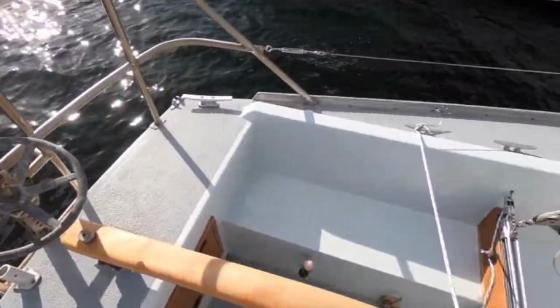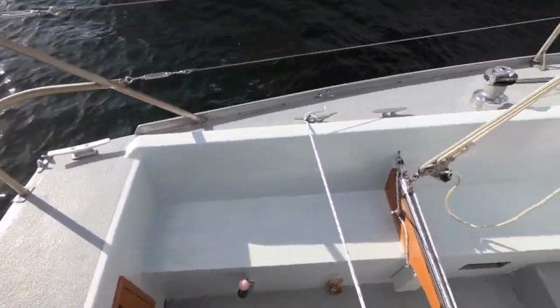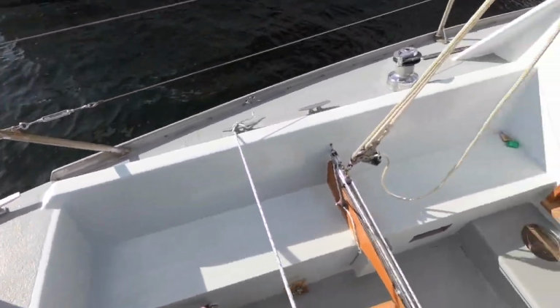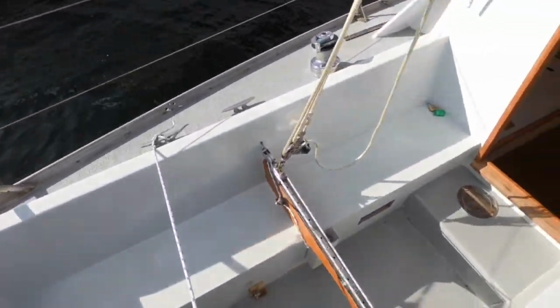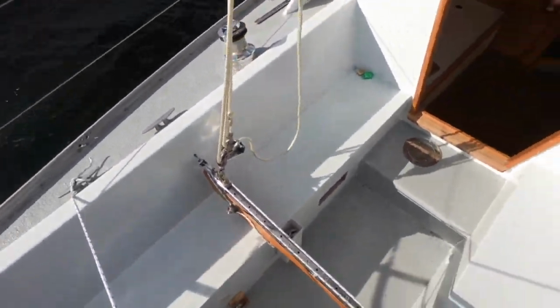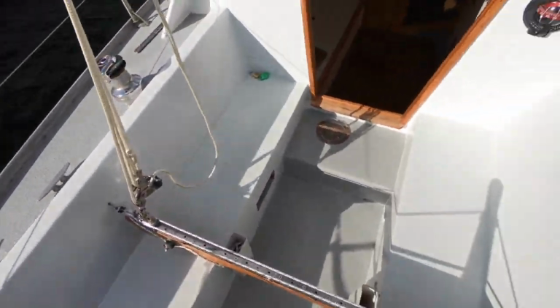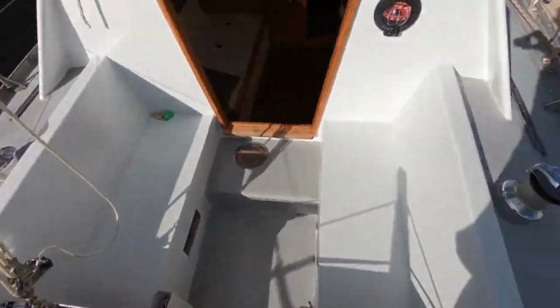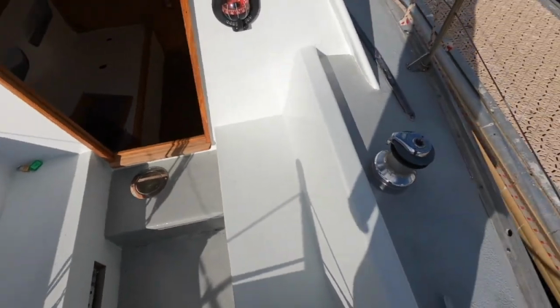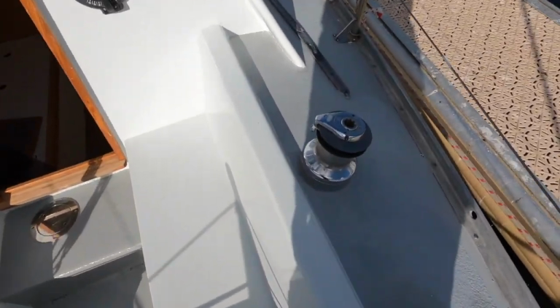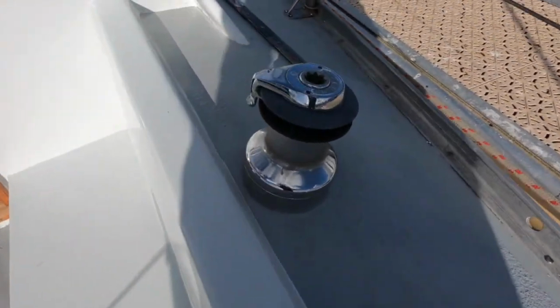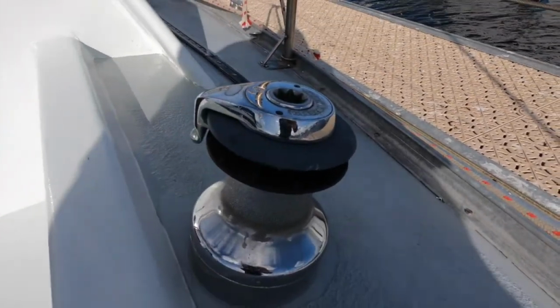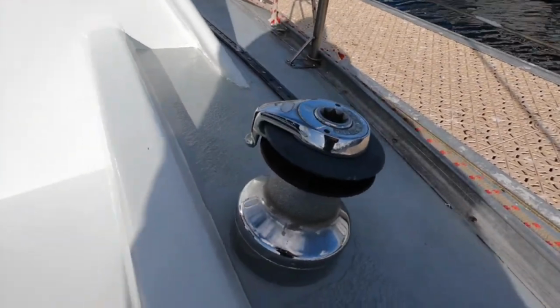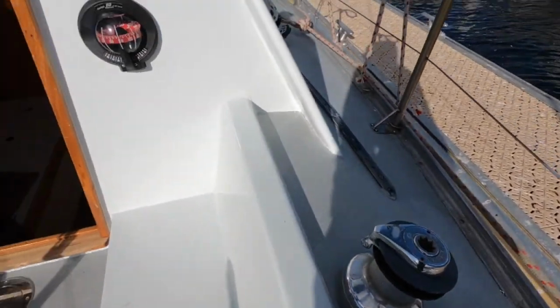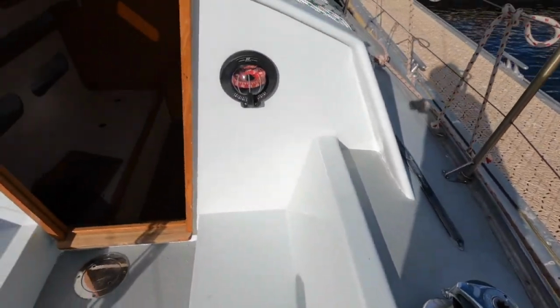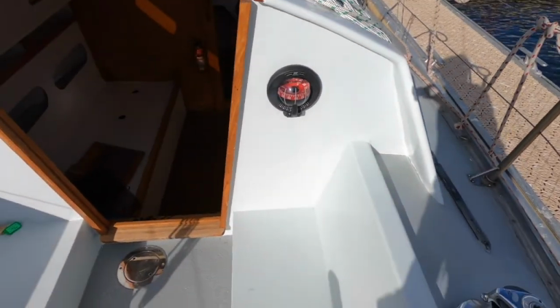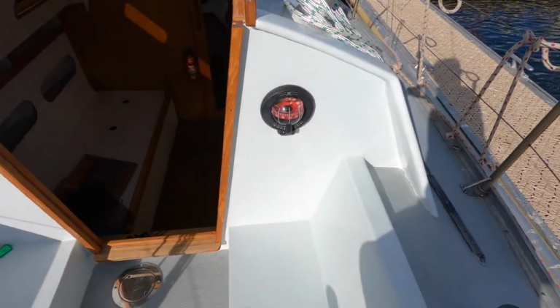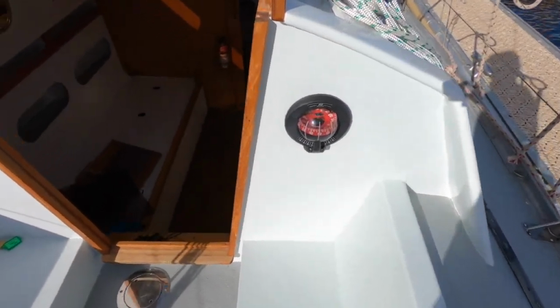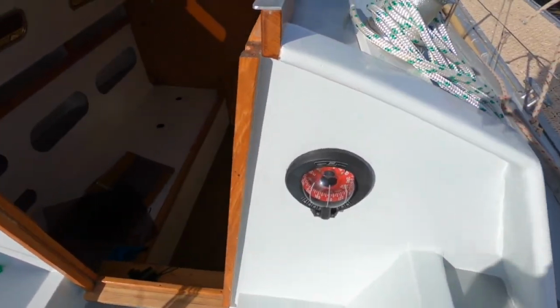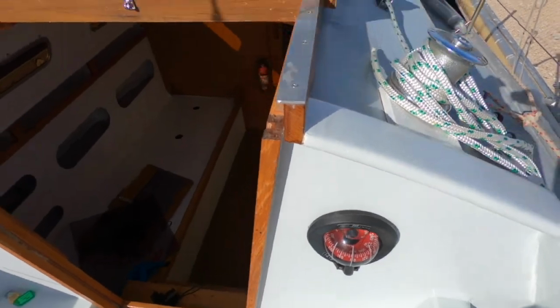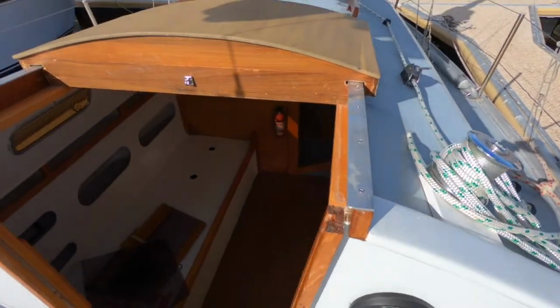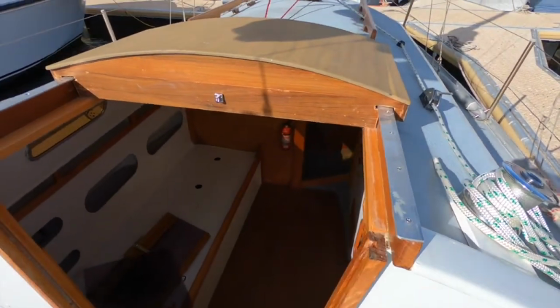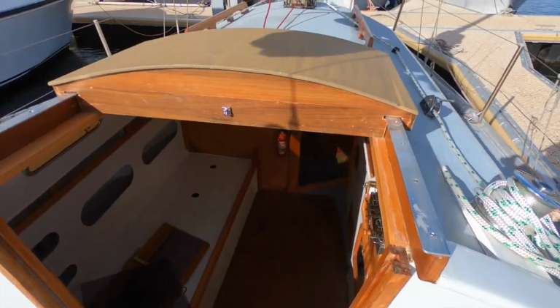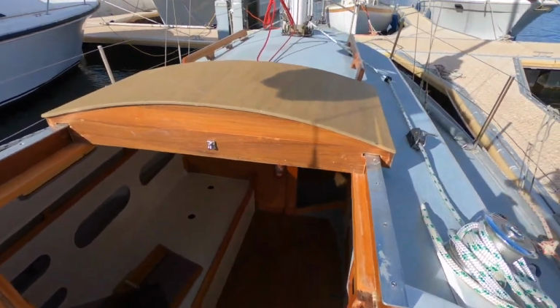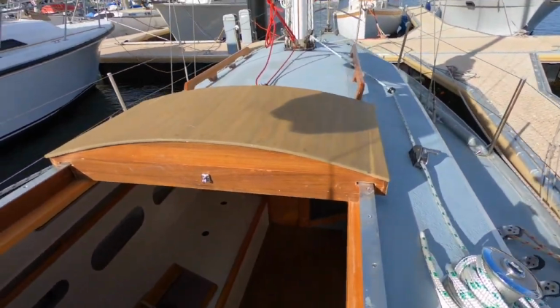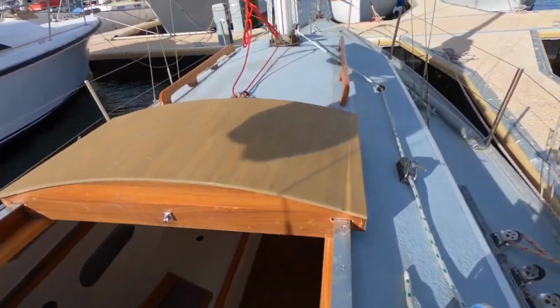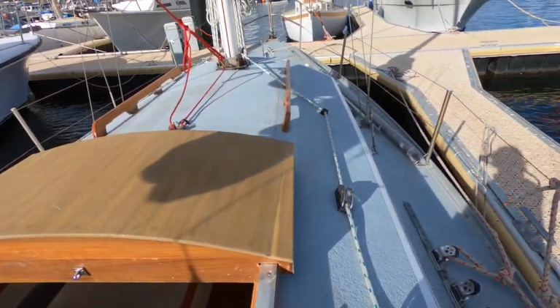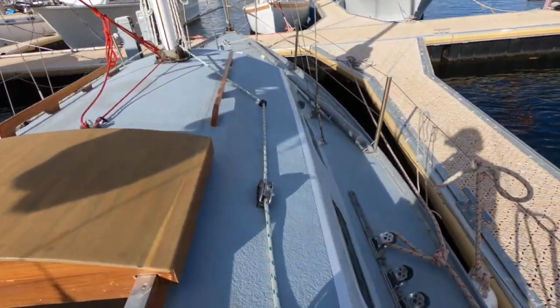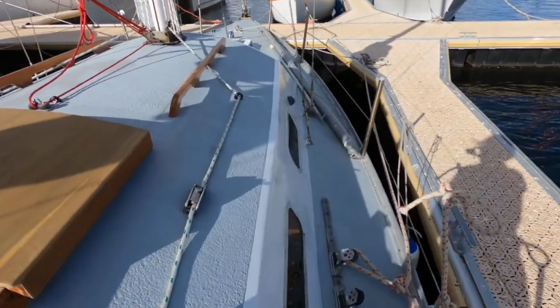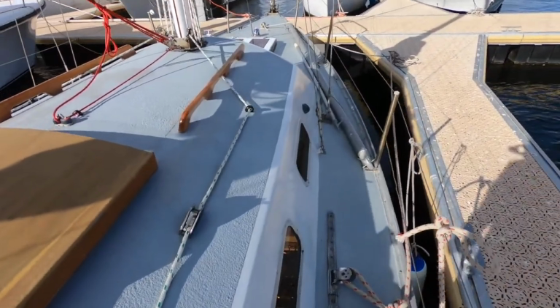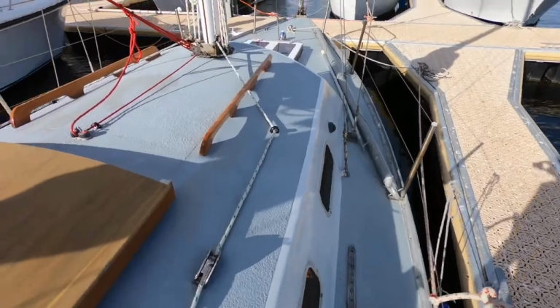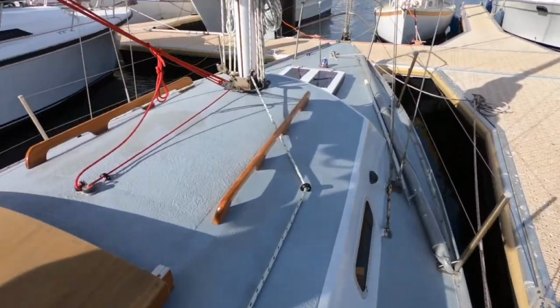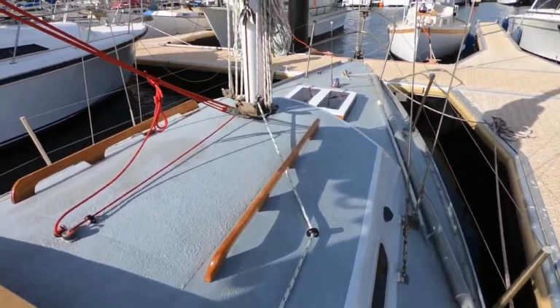Externally the boat has had a full repaint with lots of nice timber trims added, which really breaks up the paint with lots of nice varnish highlights. Self-tailing winches, as you can see, and all the running rigging has been done.